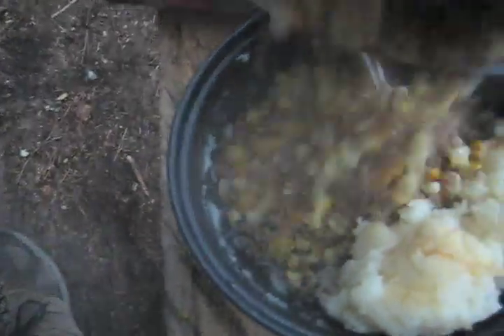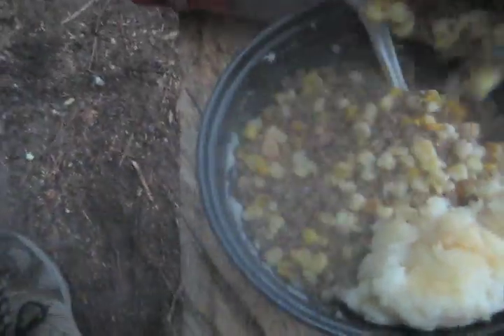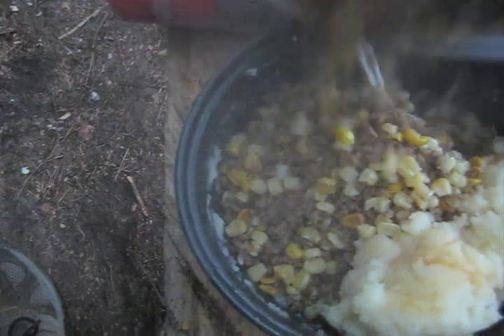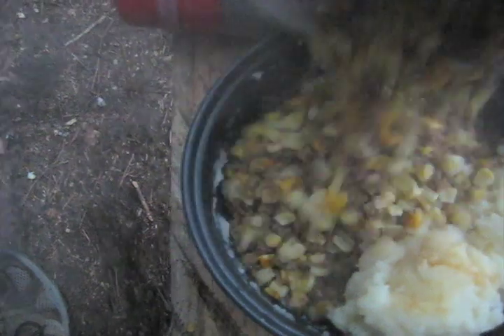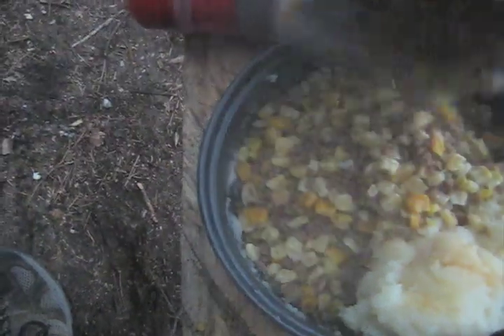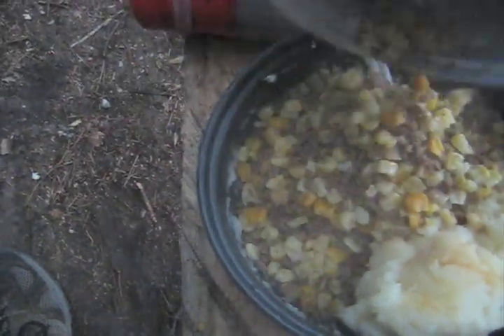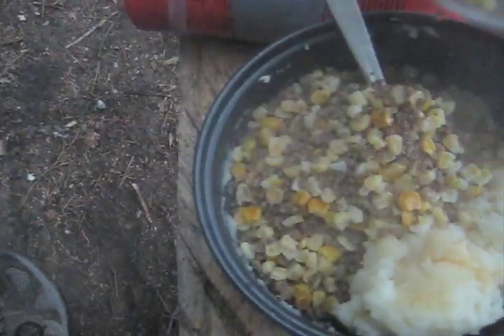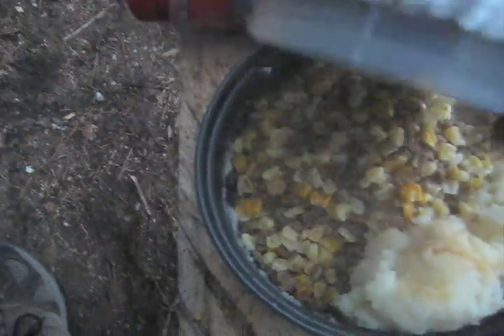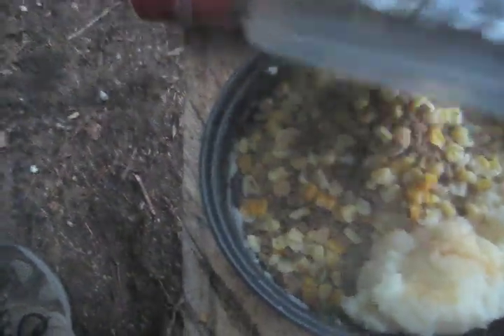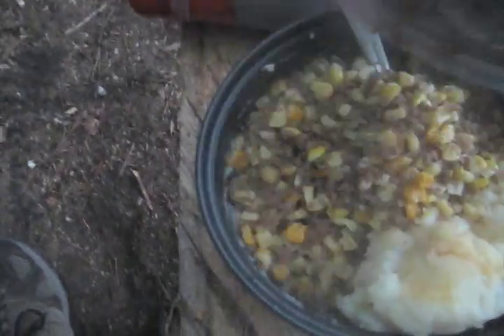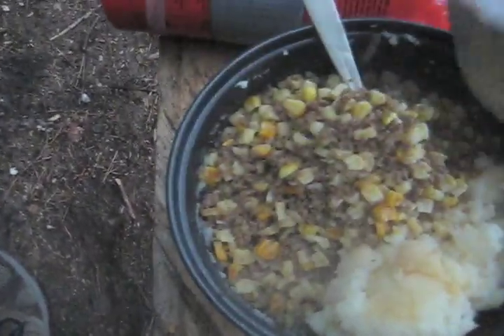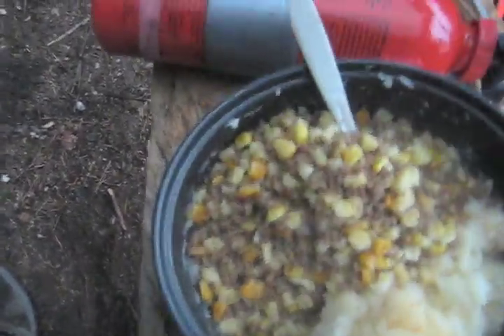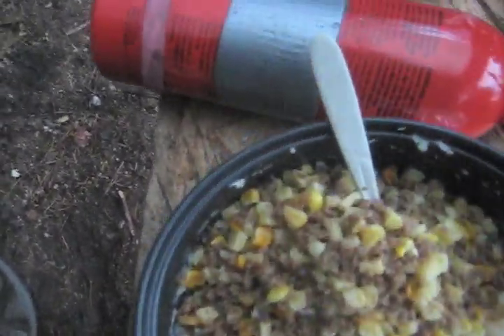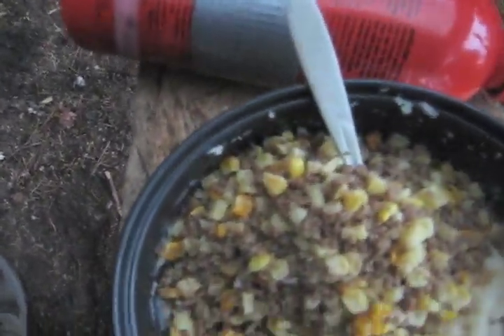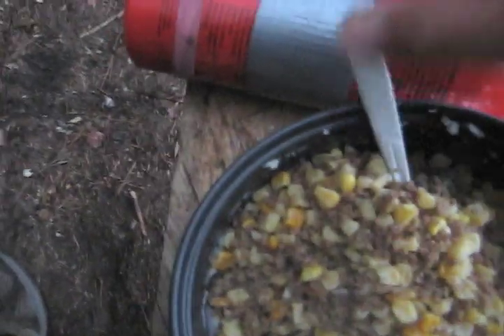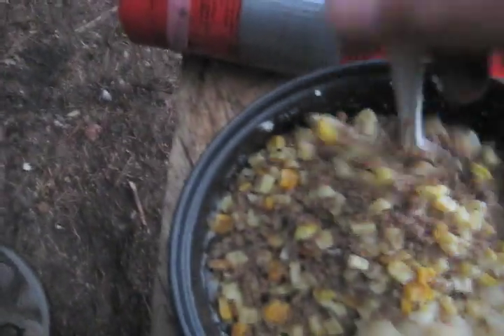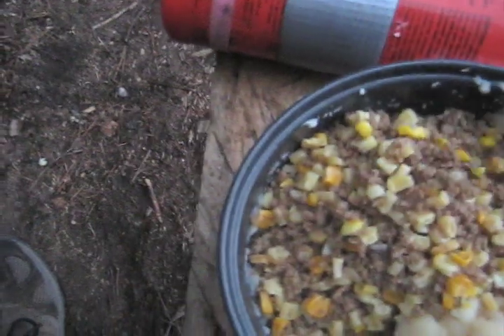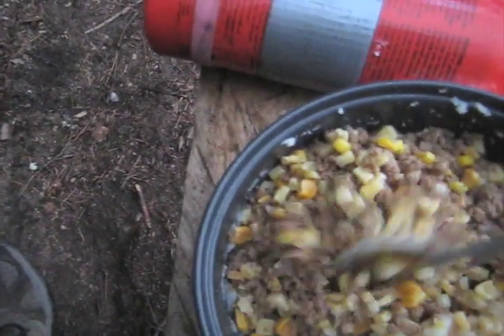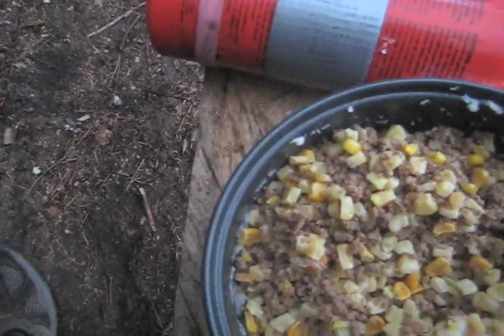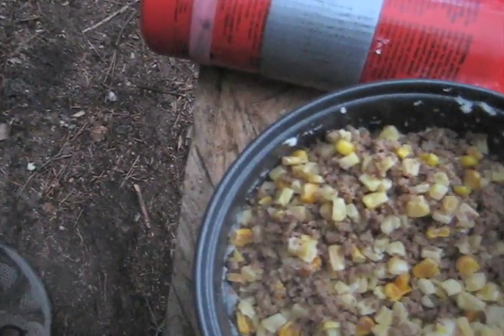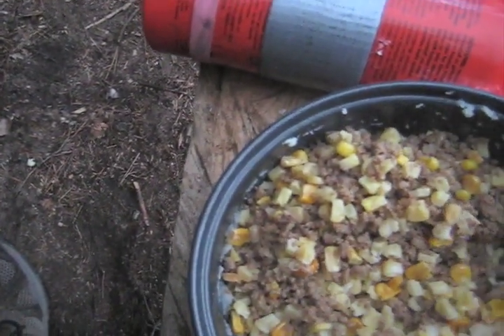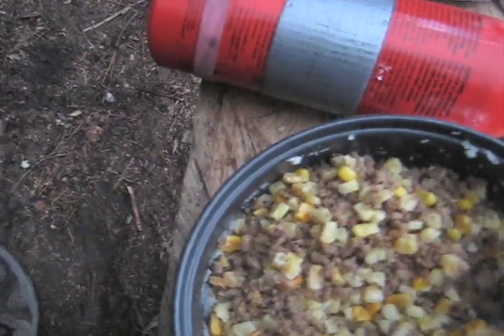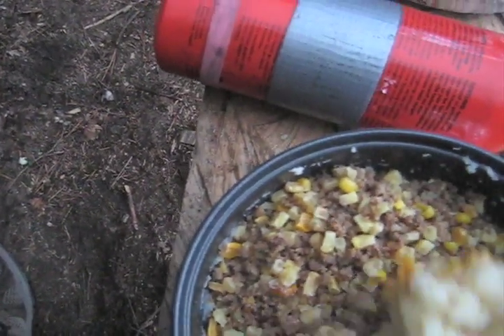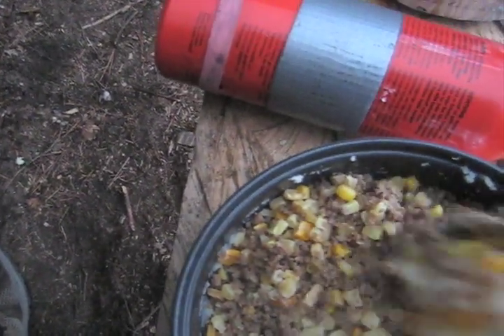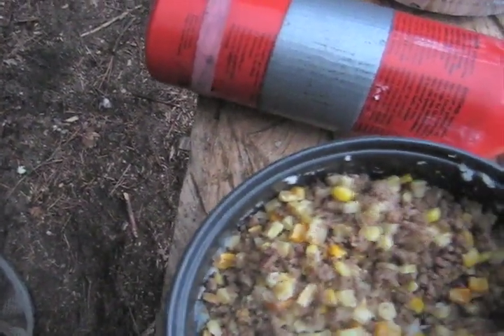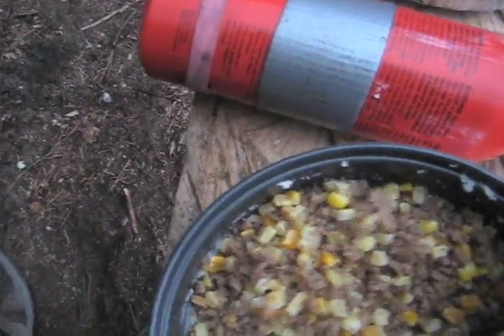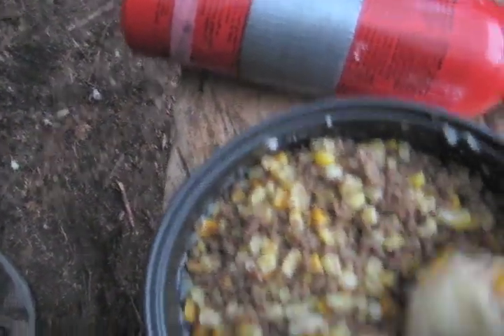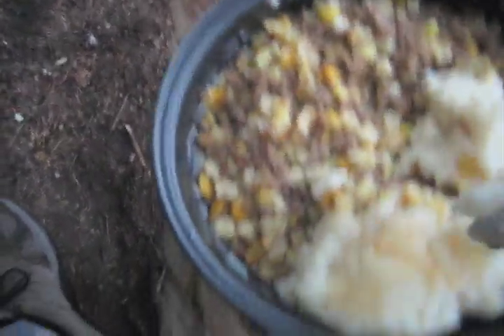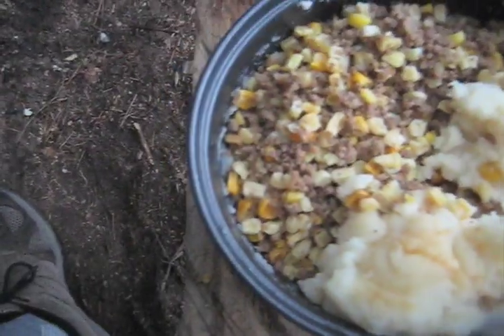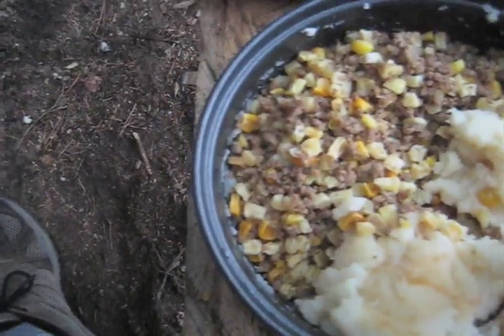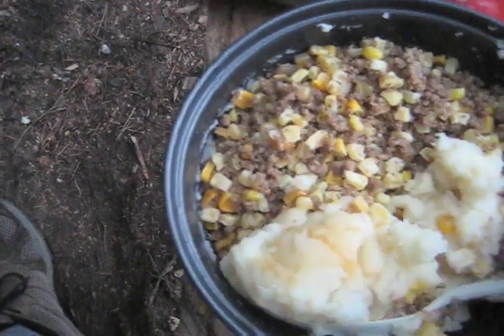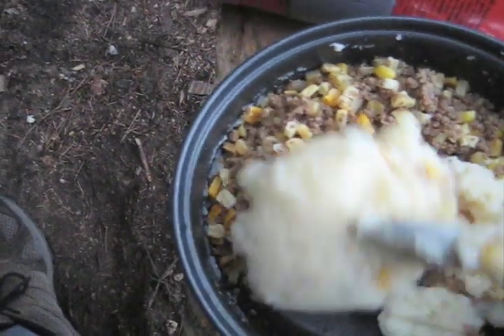So now we're just going to take the corn and the hamburger and add it into our bowl here, then kind of scoop the potatoes and get the potatoes up on top.